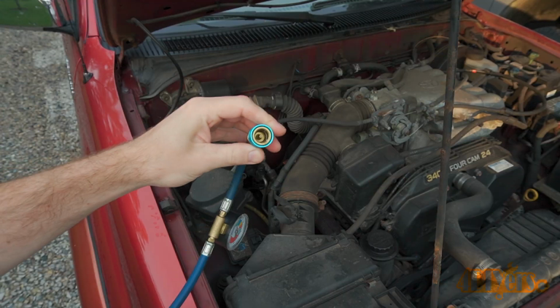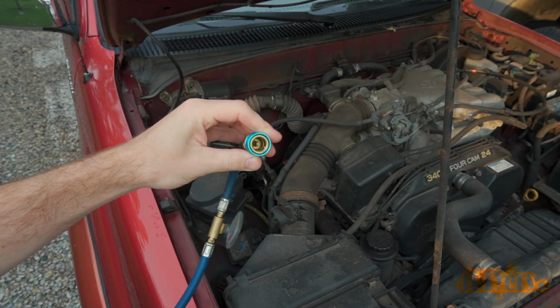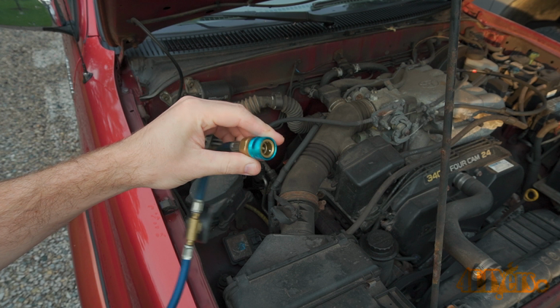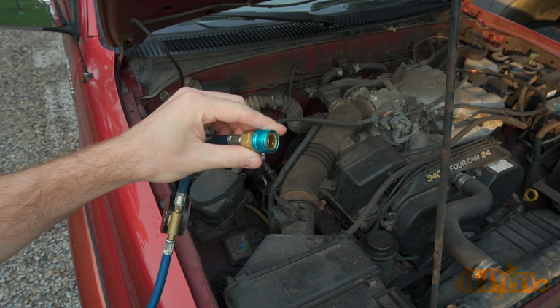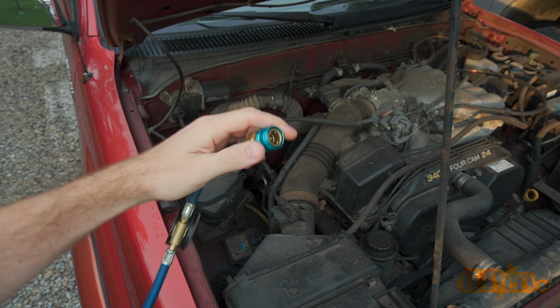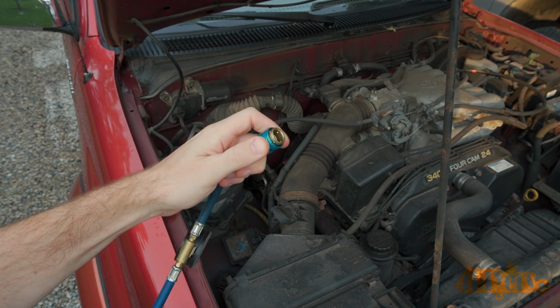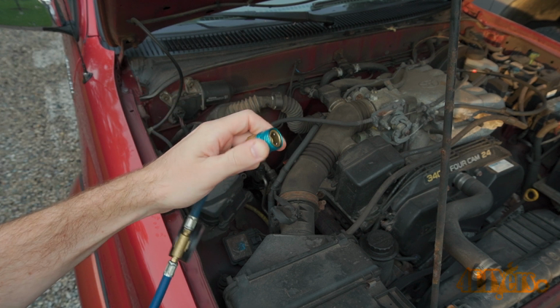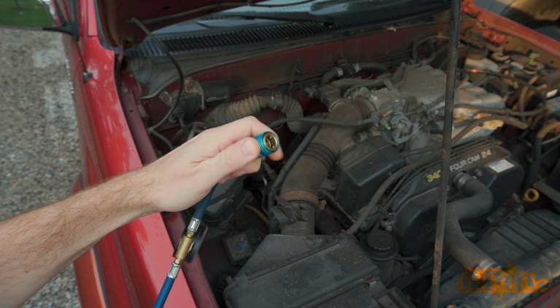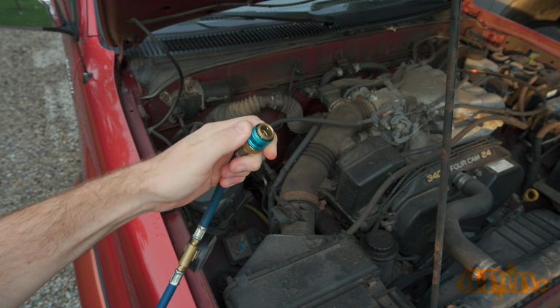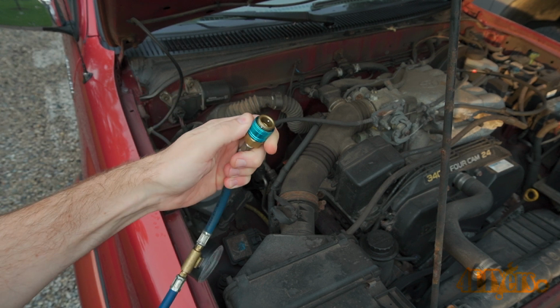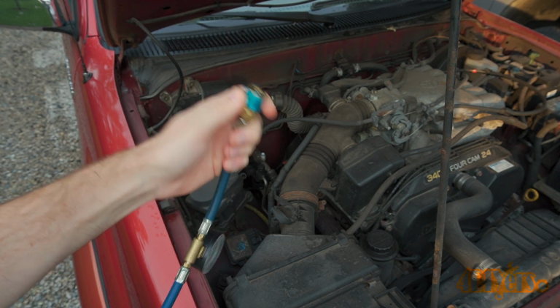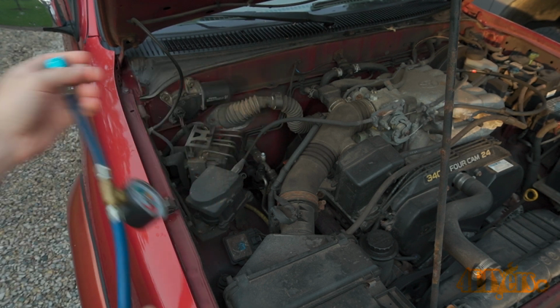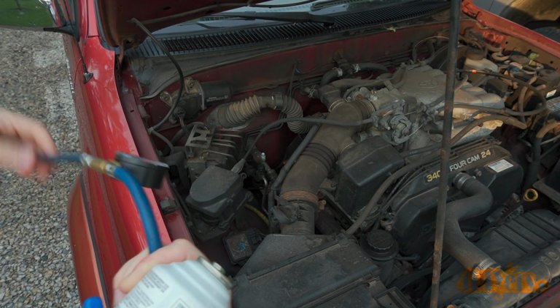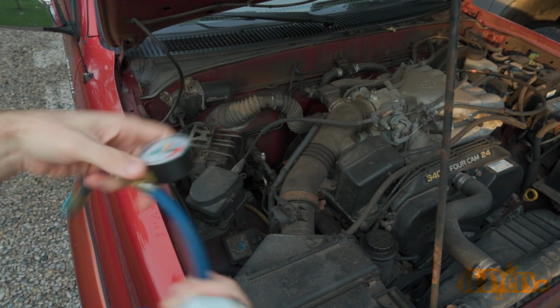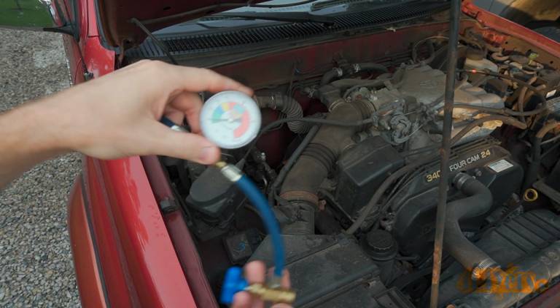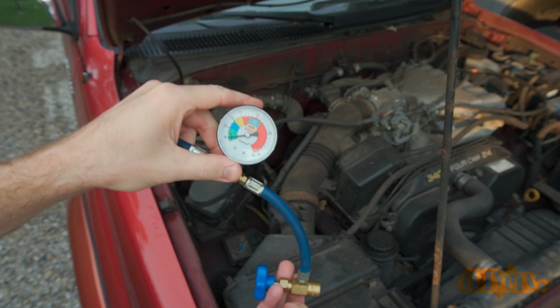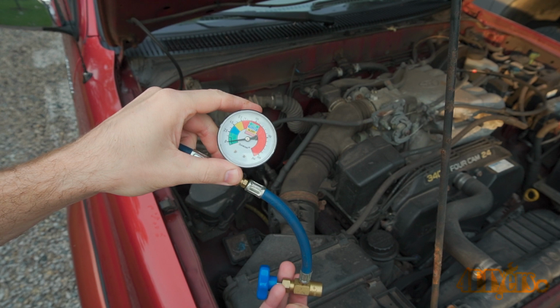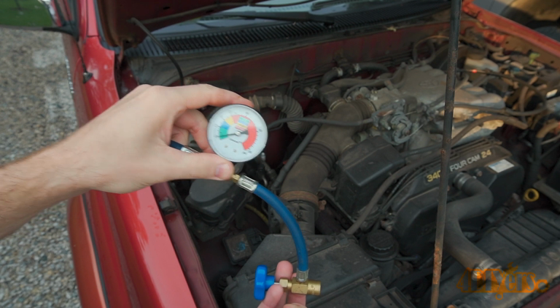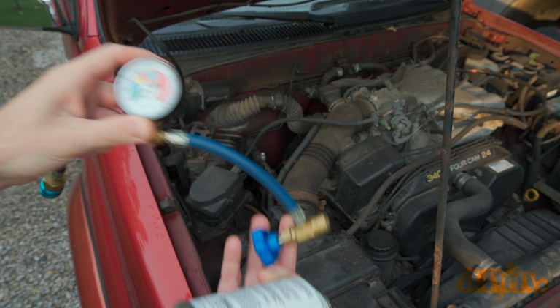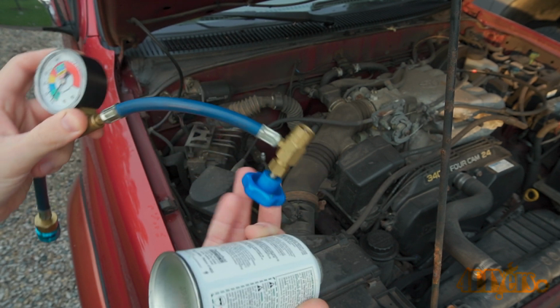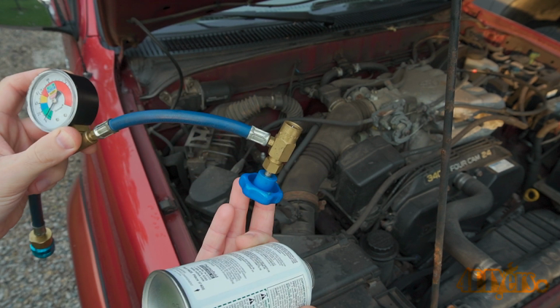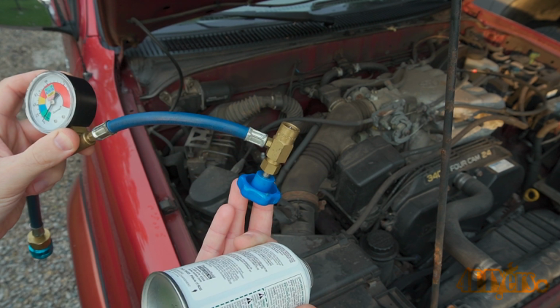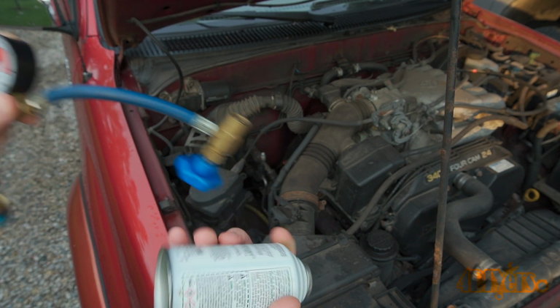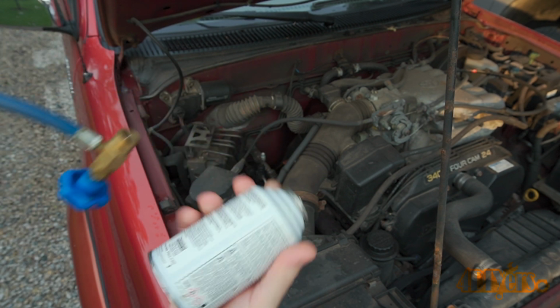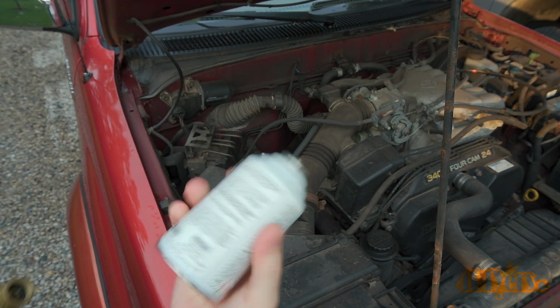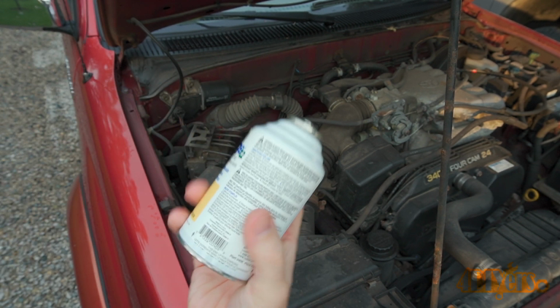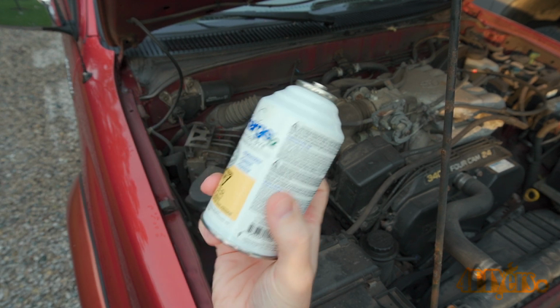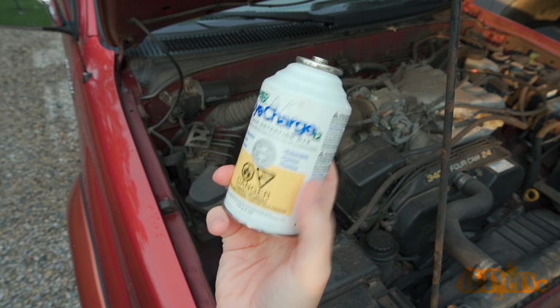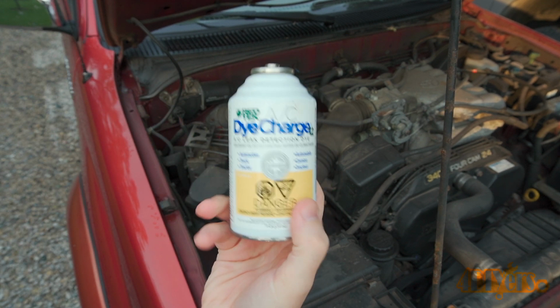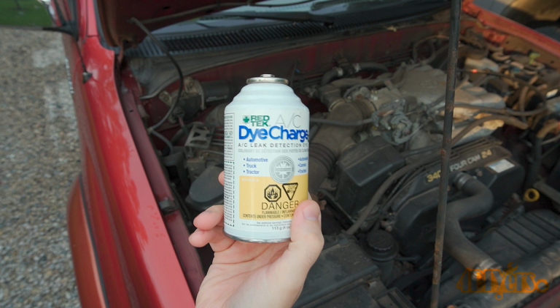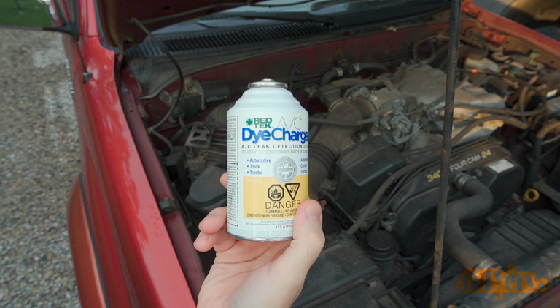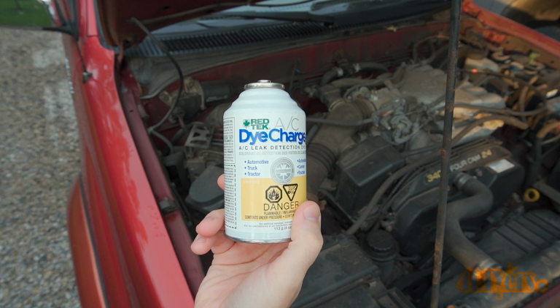For this I'm using a refill tool — typically these are found with a recharge kit. This tool consists of a quick disconnect that only fits onto the low pressure side, a gauge to monitor the pressure in the system, and a valve with a can seal brake.